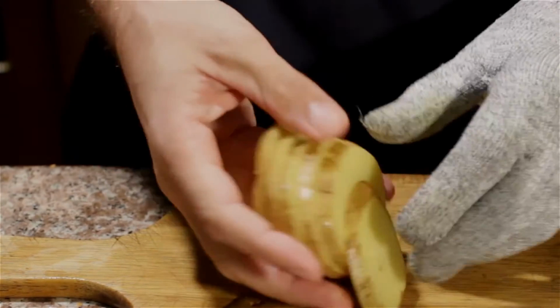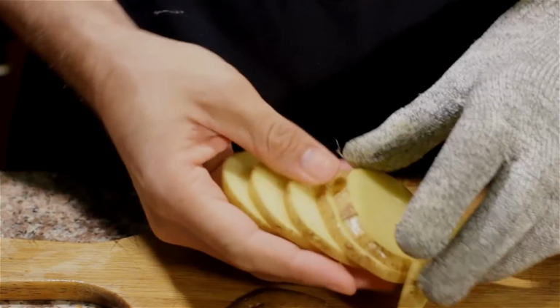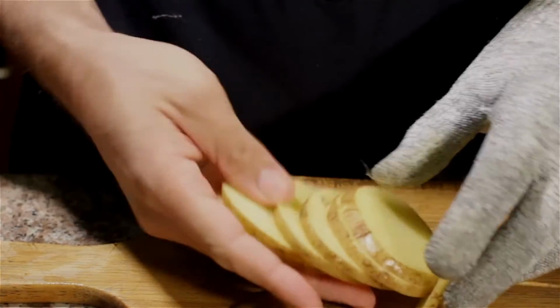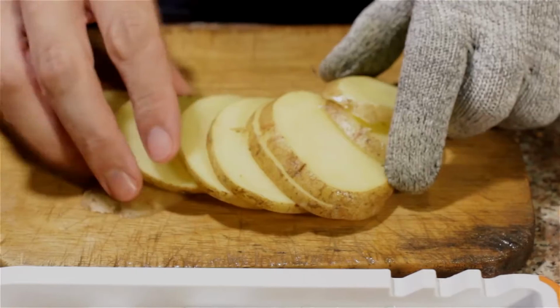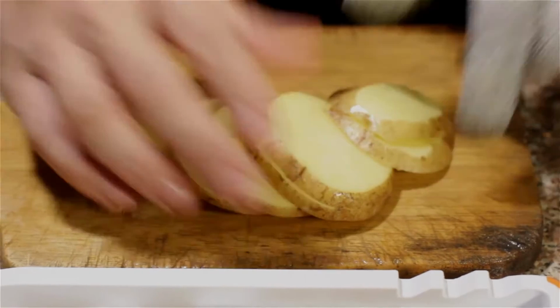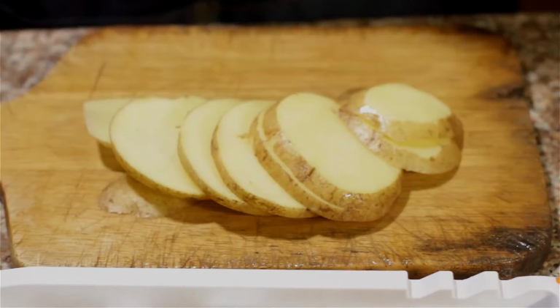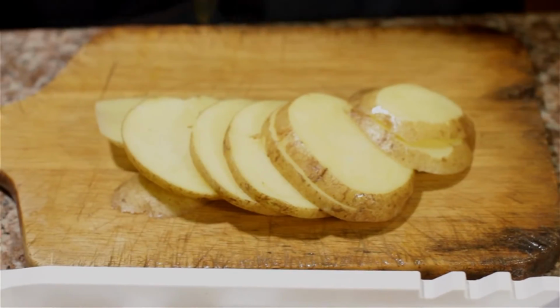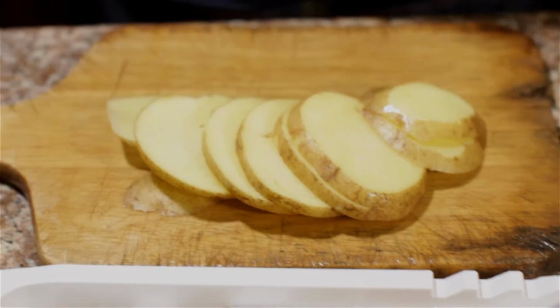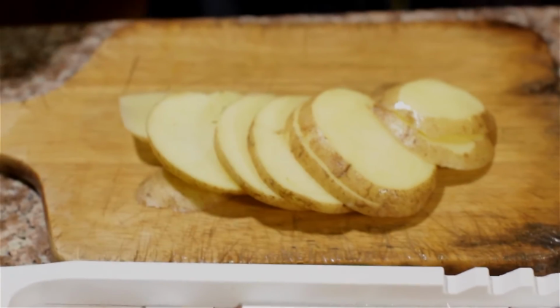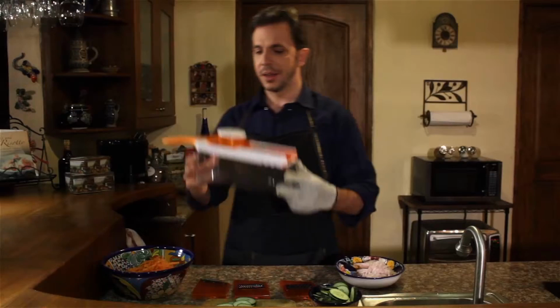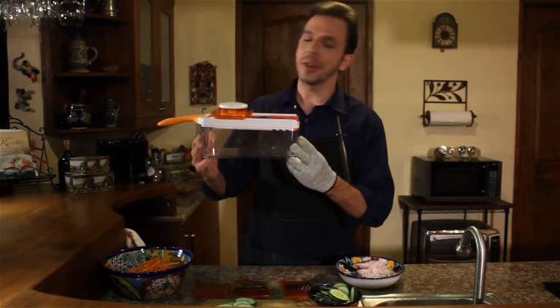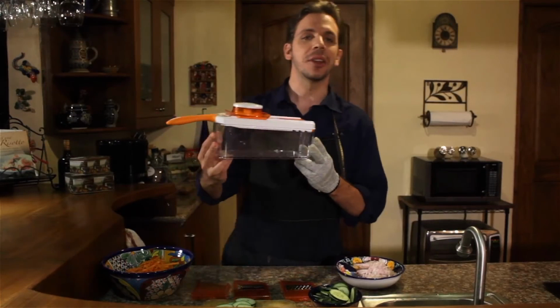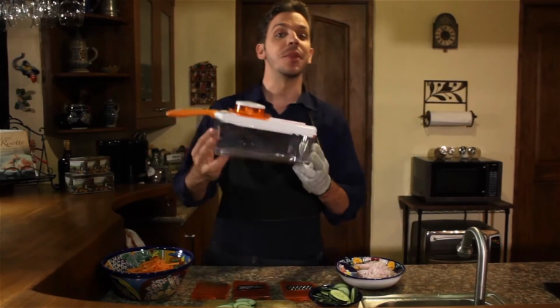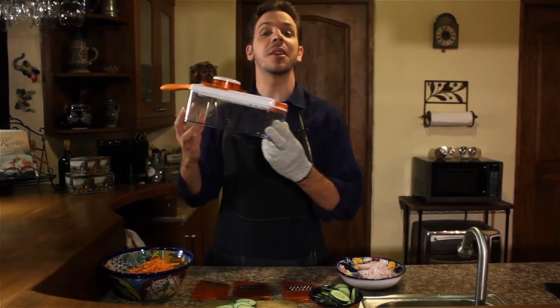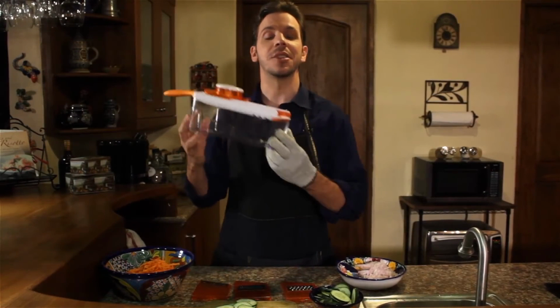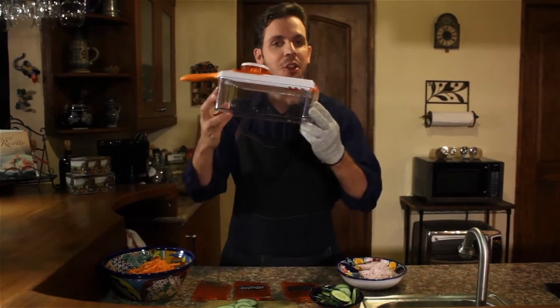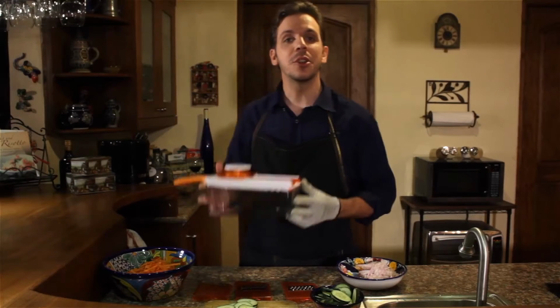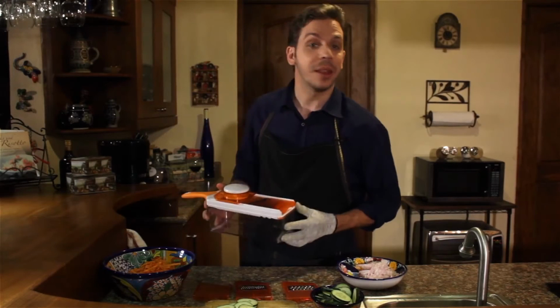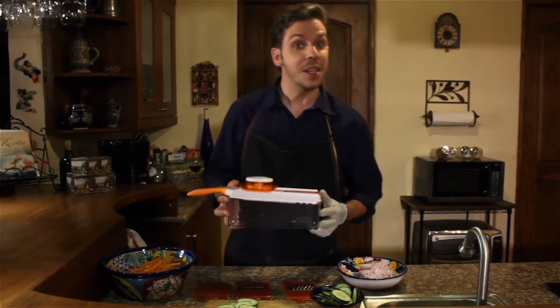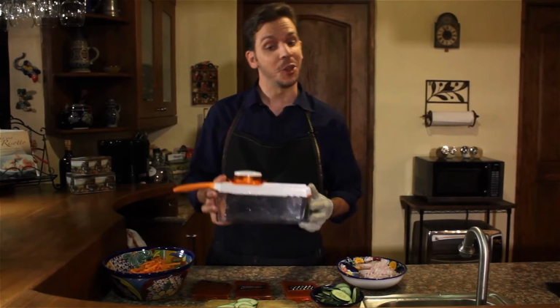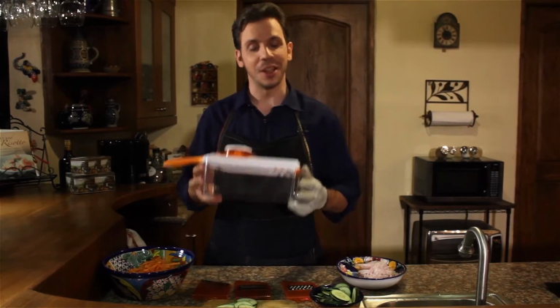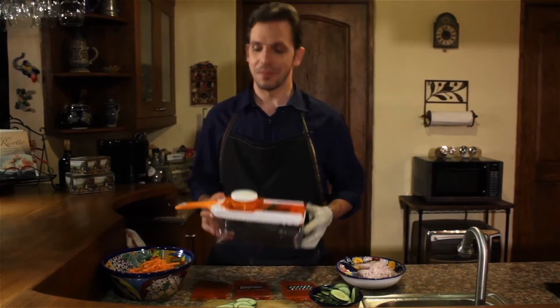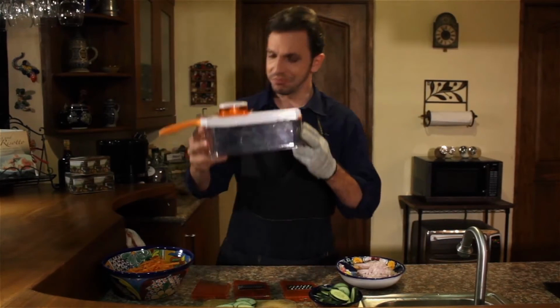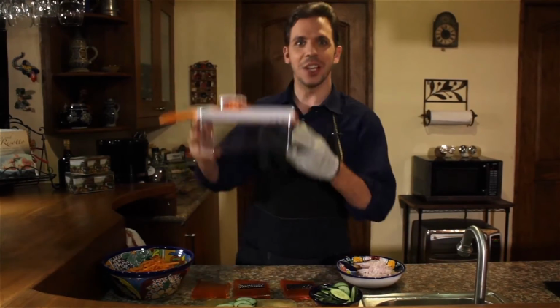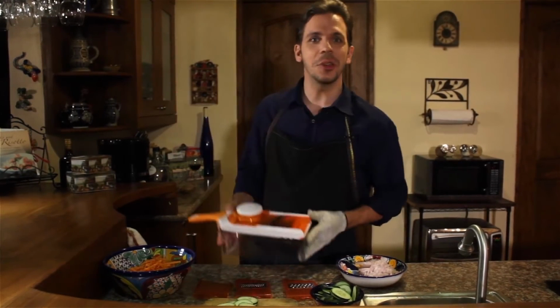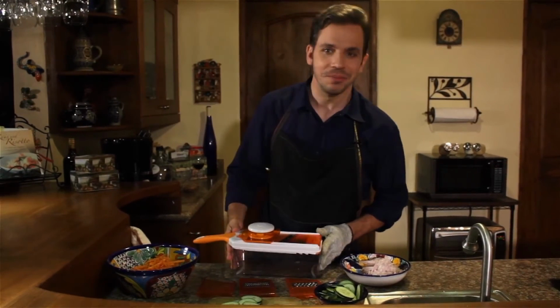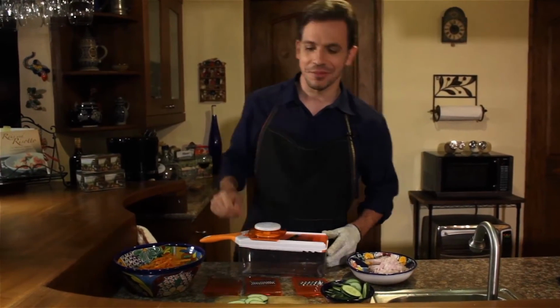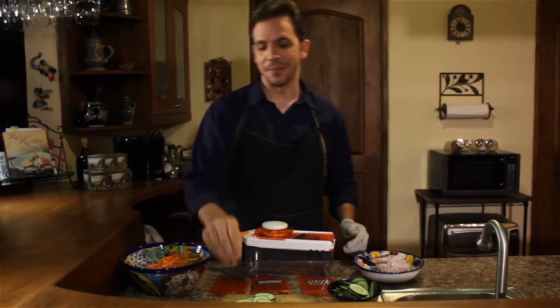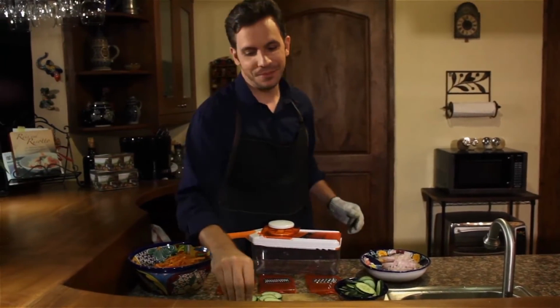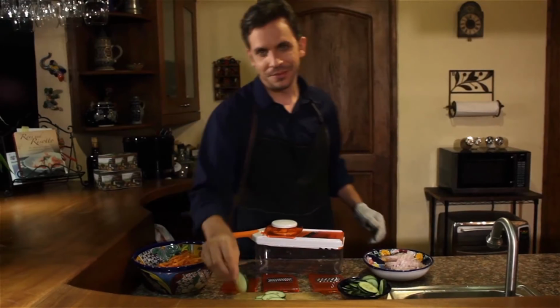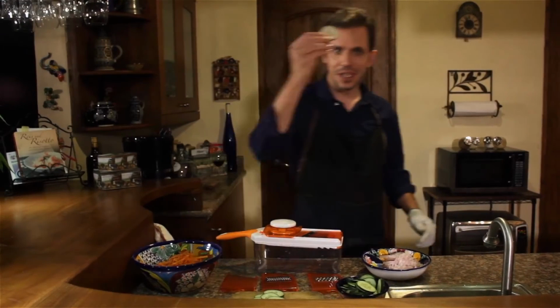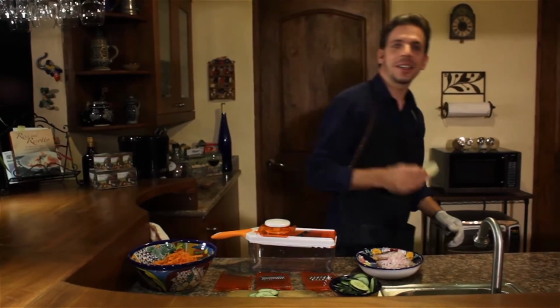Now imagine the possibilities with the HomeNative mandolin slicer. So there you have it — the mandolin slicer, the one tool to make things easier for you in the kitchen. Enjoy using it. I did. Until next time.